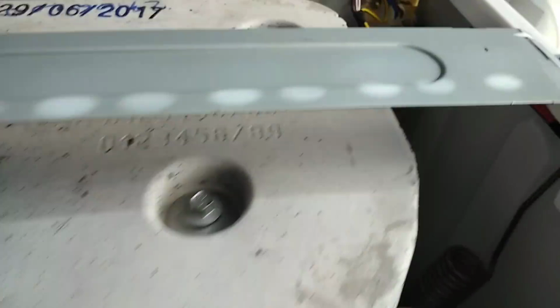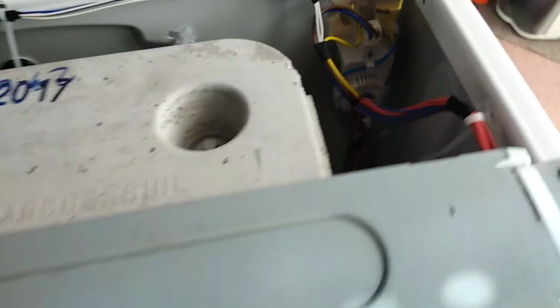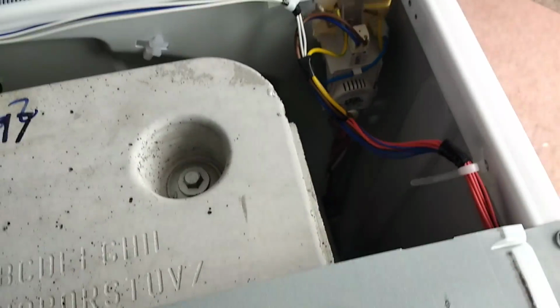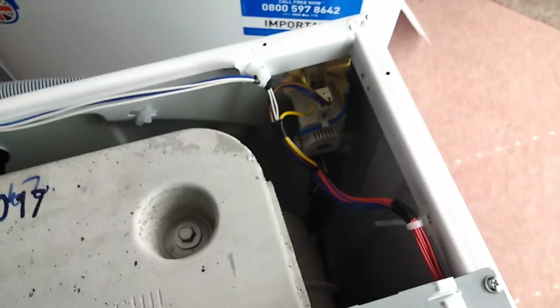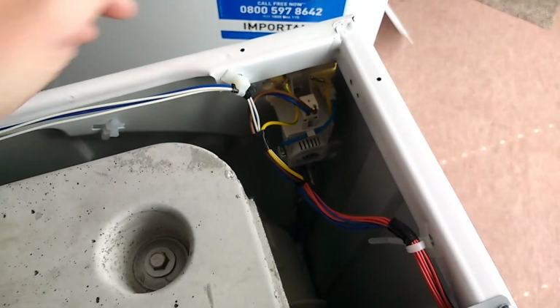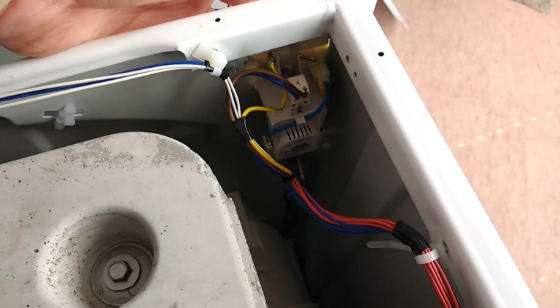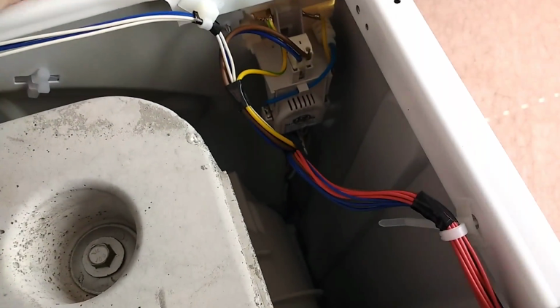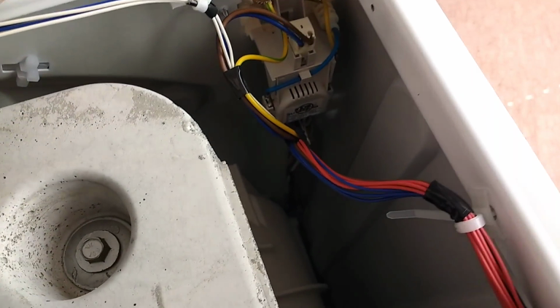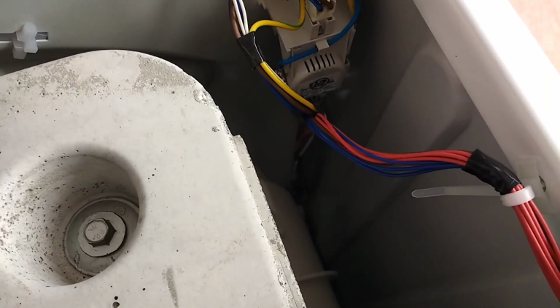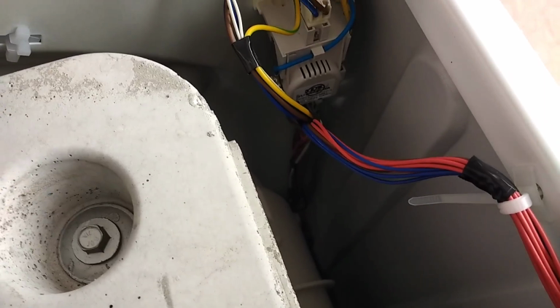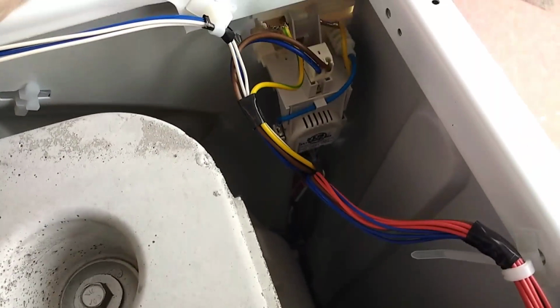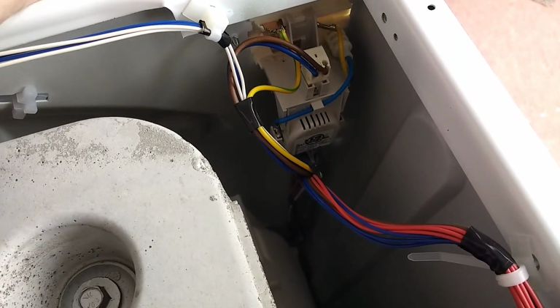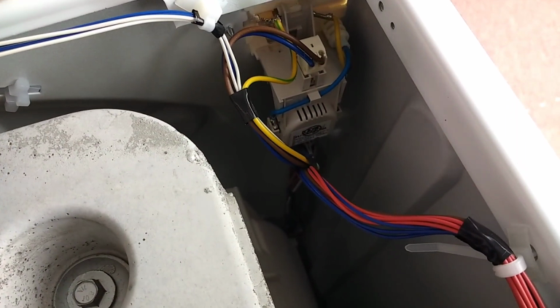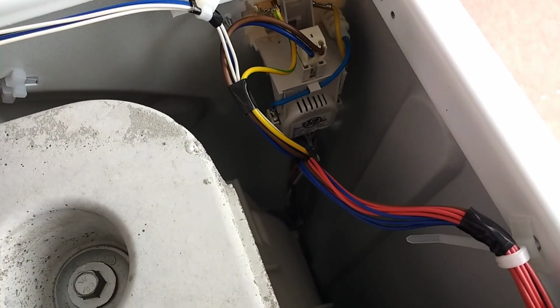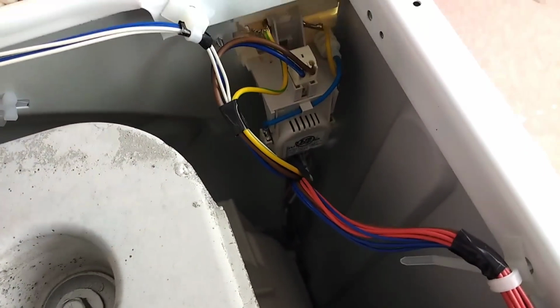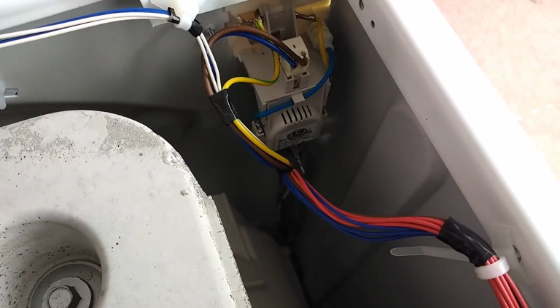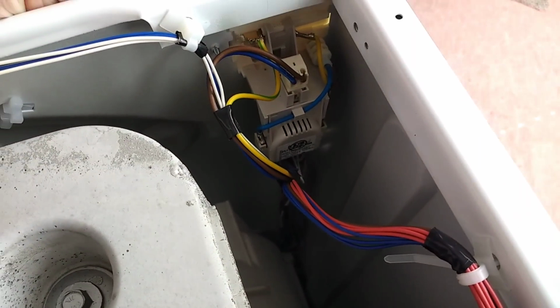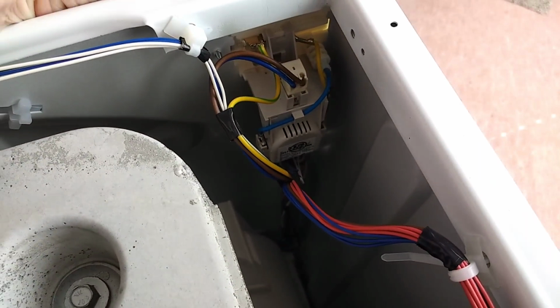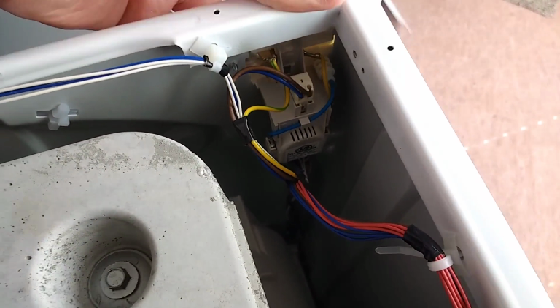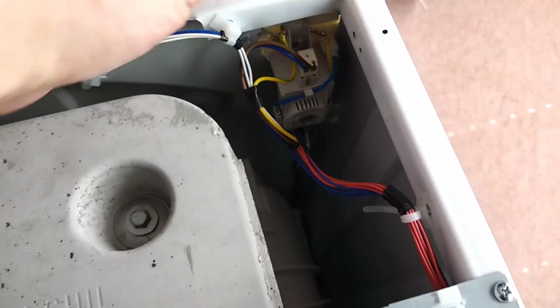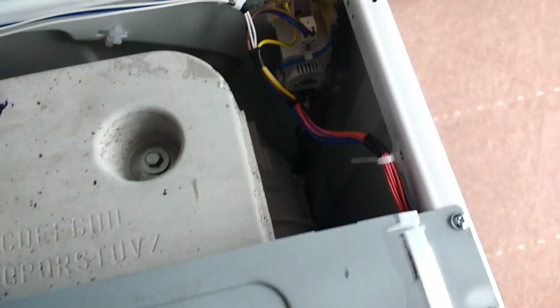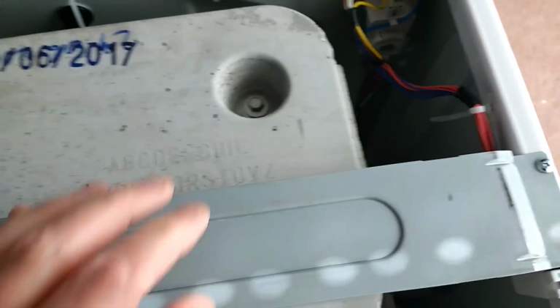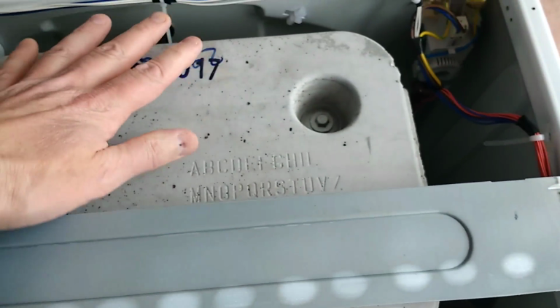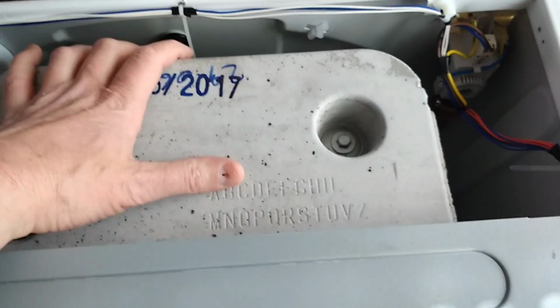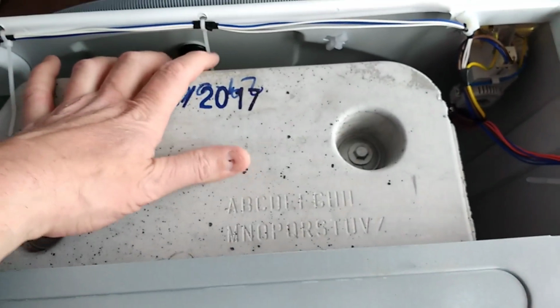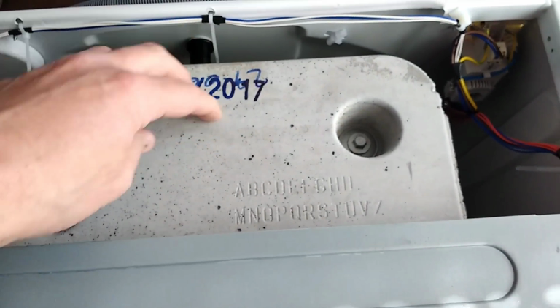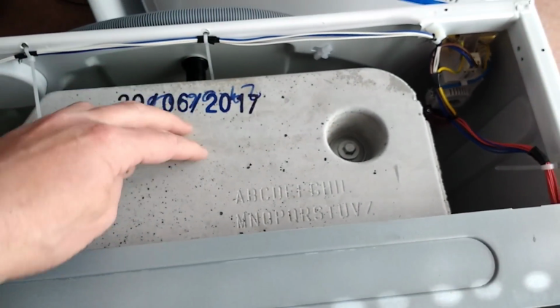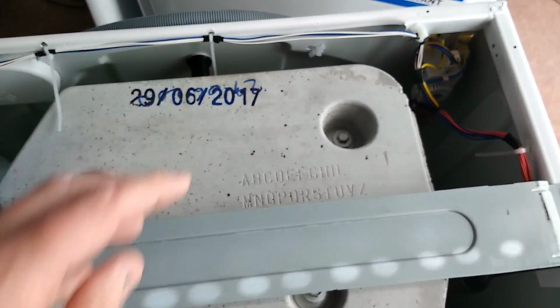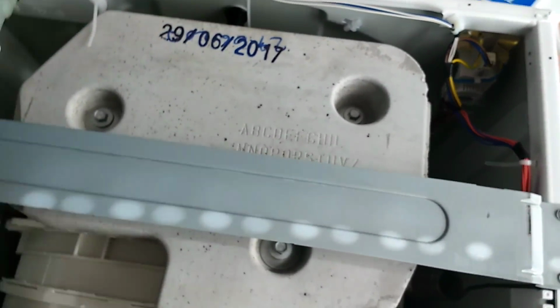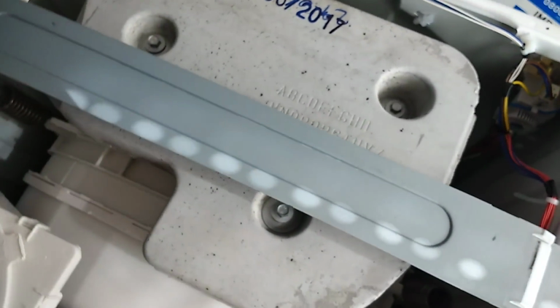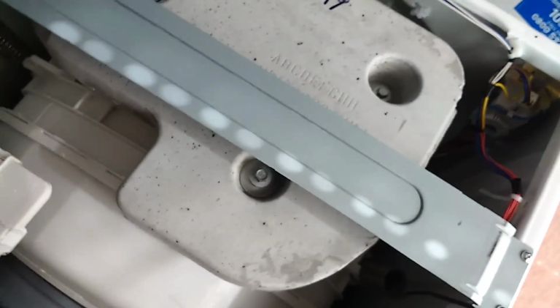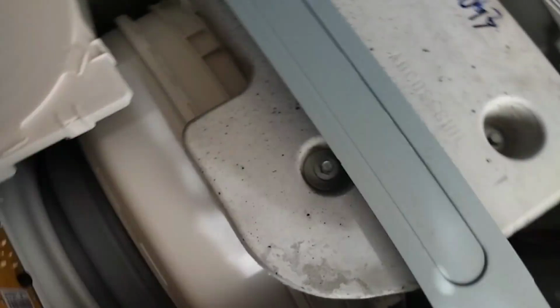The mains comes in and goes into this easily changed module at the back, which has got the suppression circuitry in it as well. There's a huge weight at the top and also one at the bottom — that's for stability.